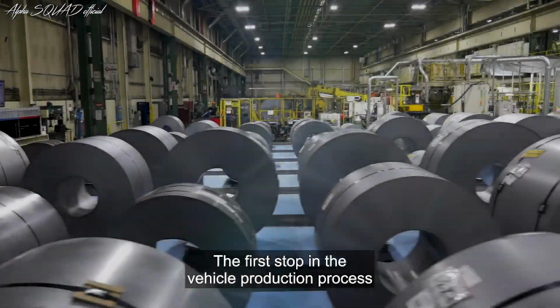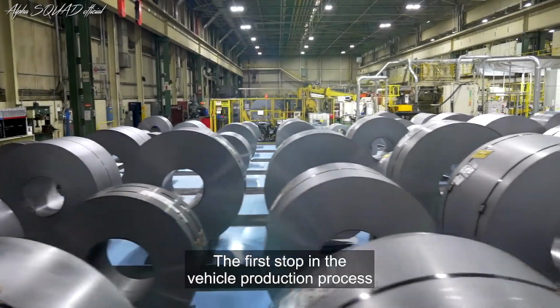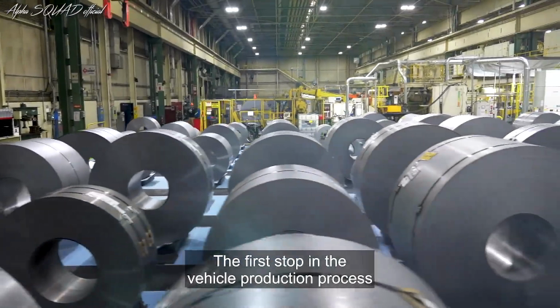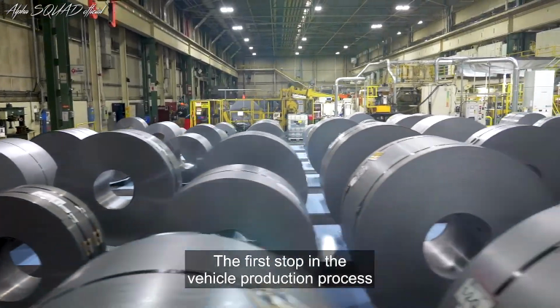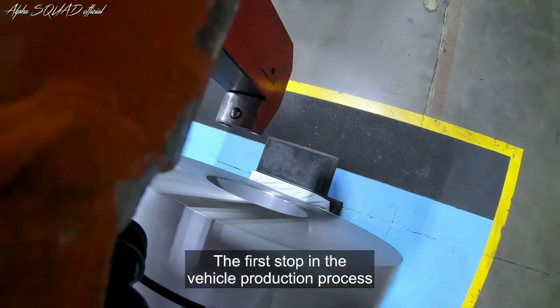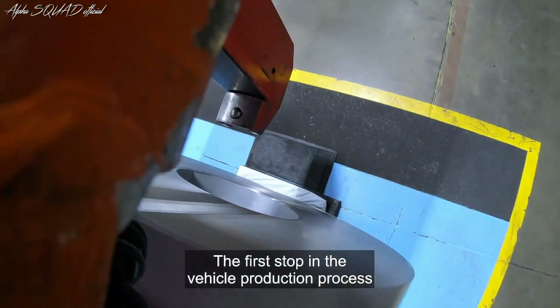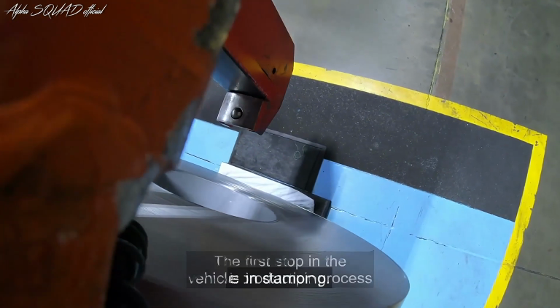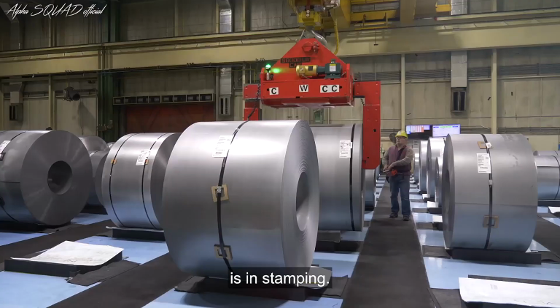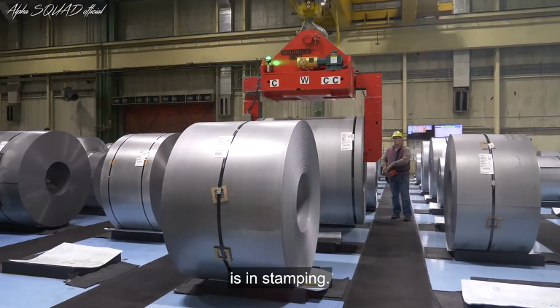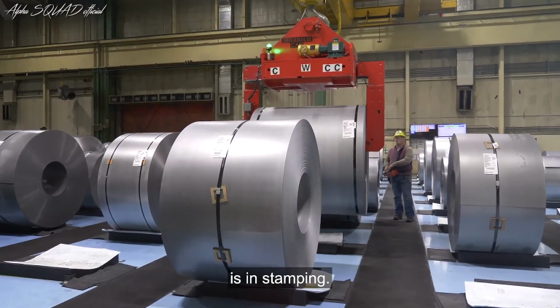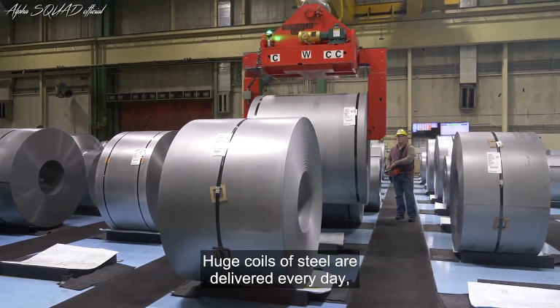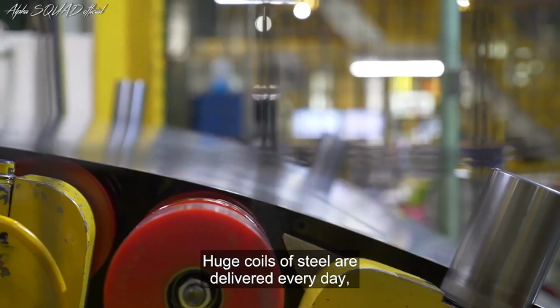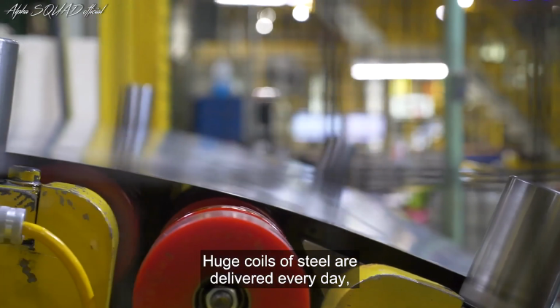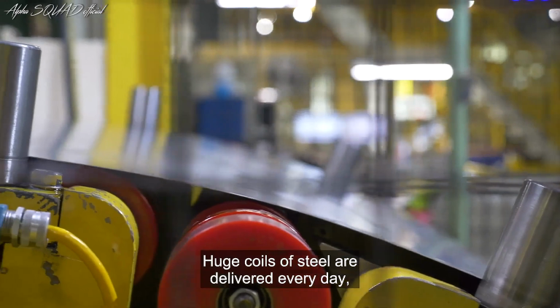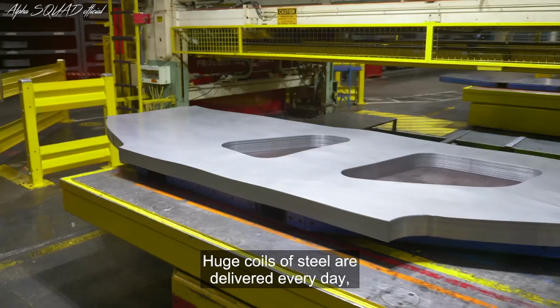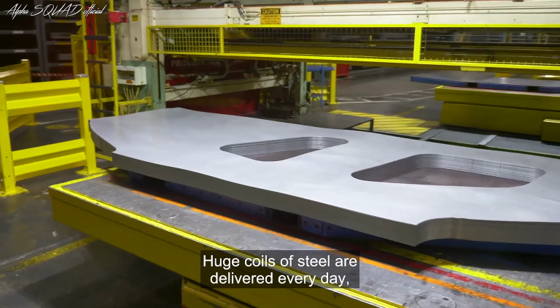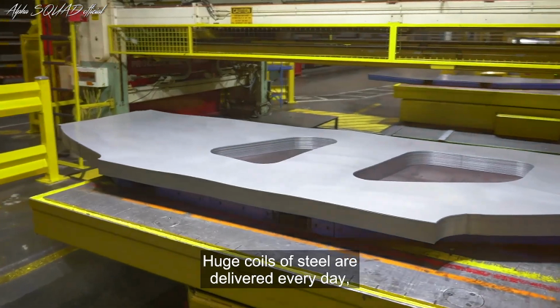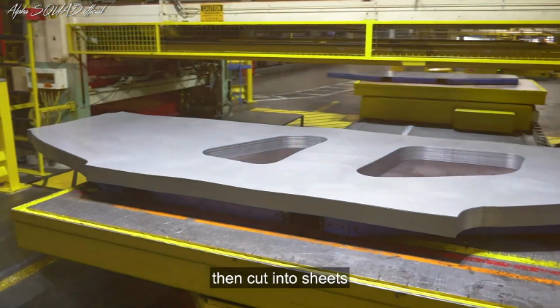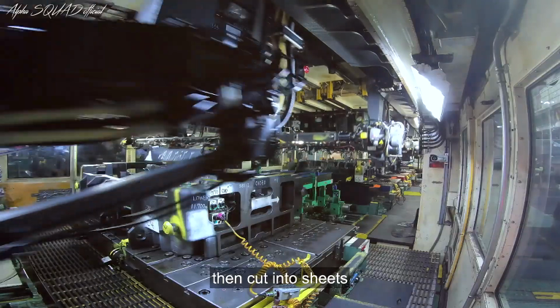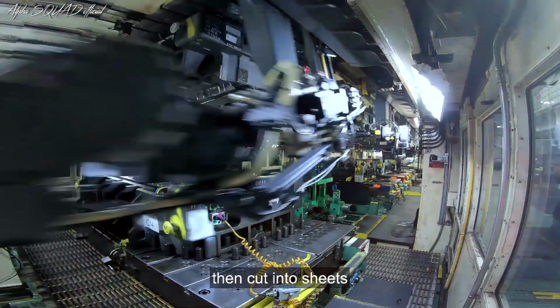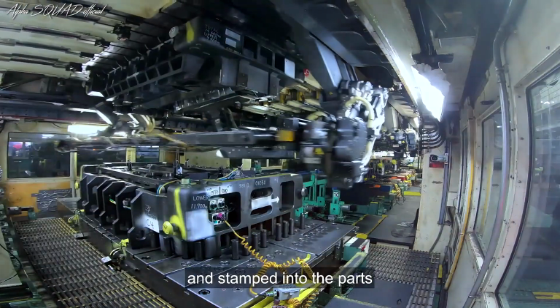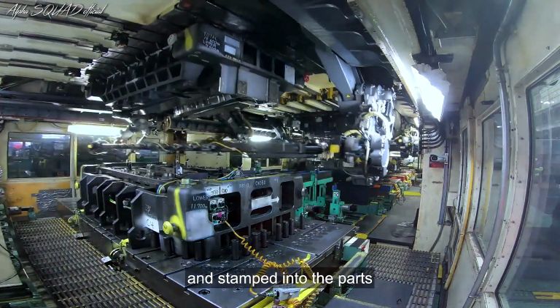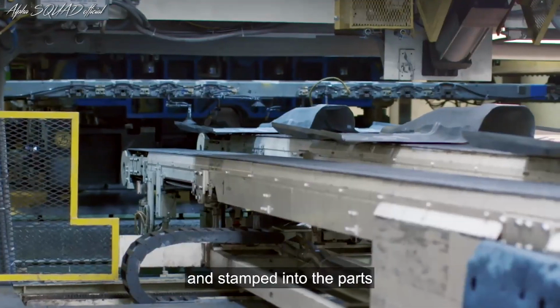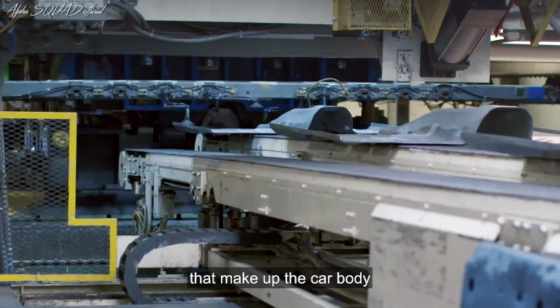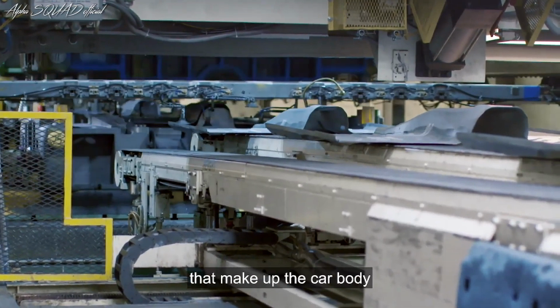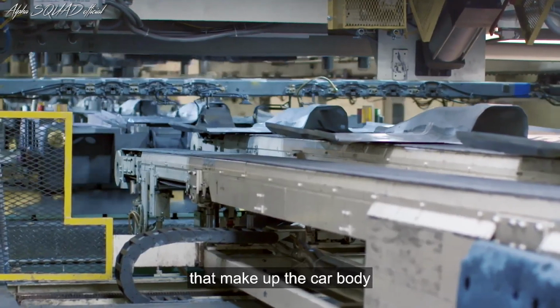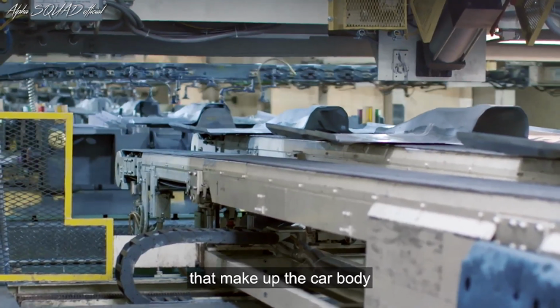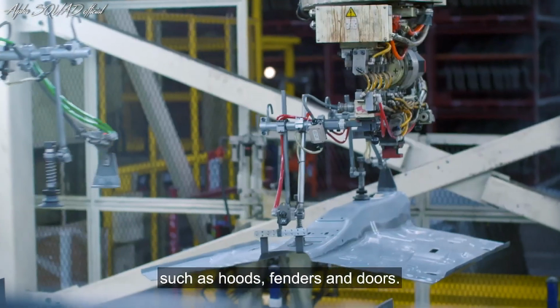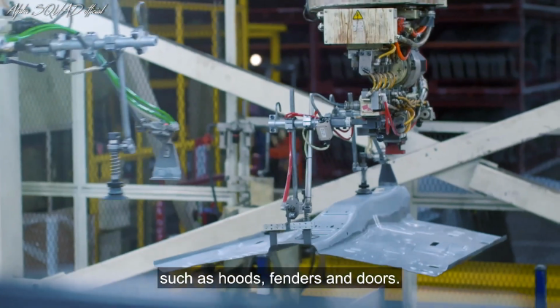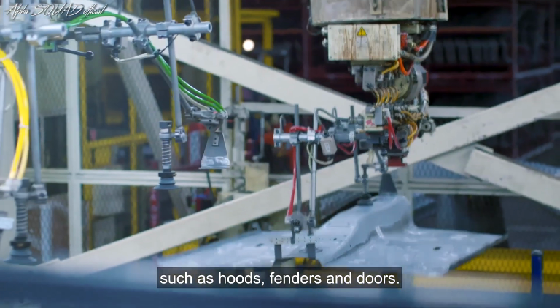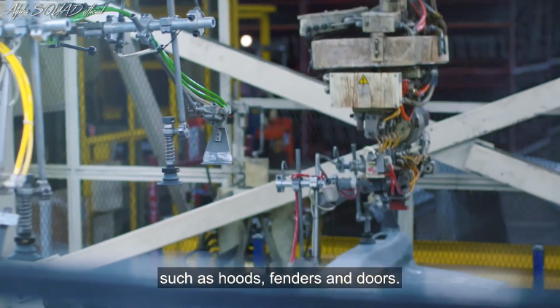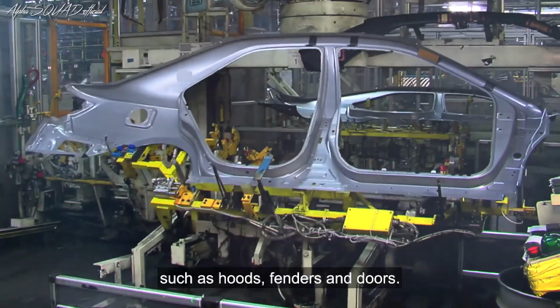The first stop in the vehicle production process is in stamping. Huge coils of steel are delivered every day, then cut into sheets and stamped into the parts that make up the car body, such as hoods, fenders, and doors.